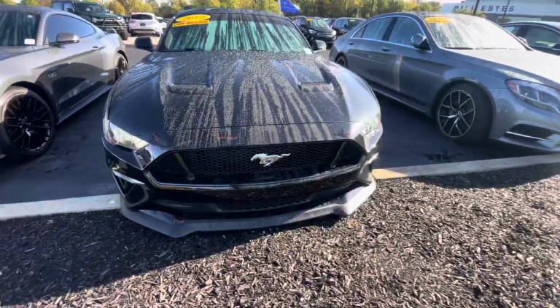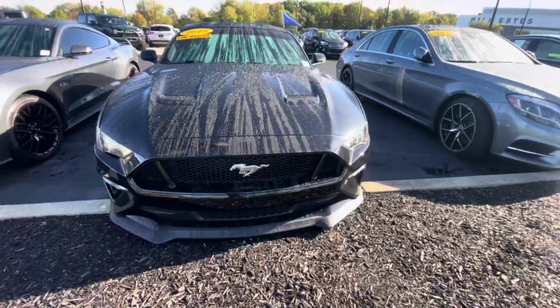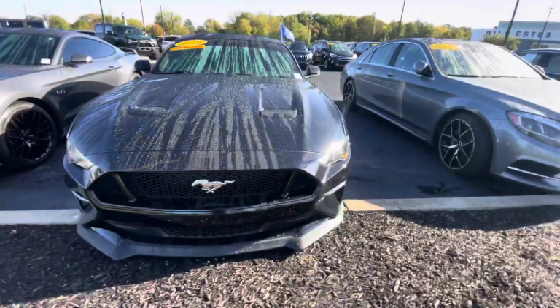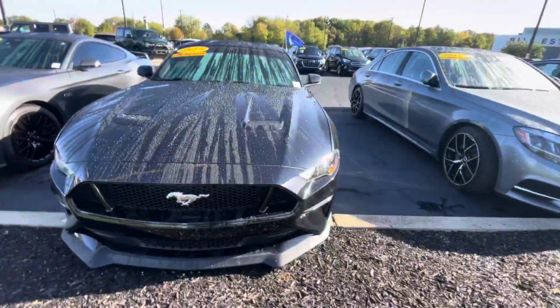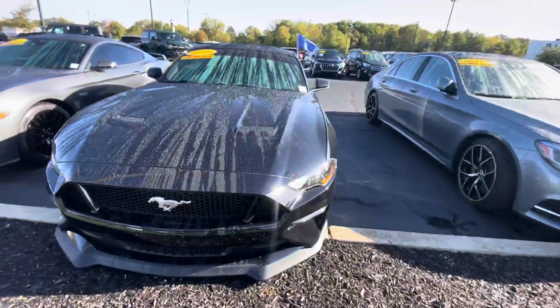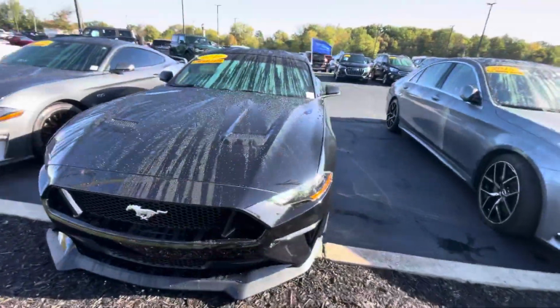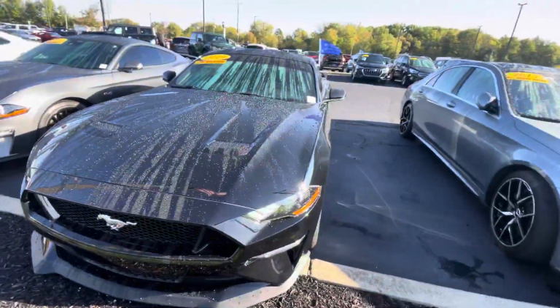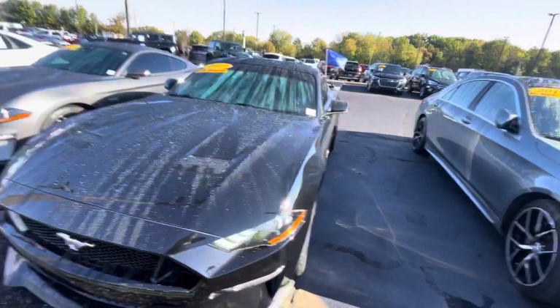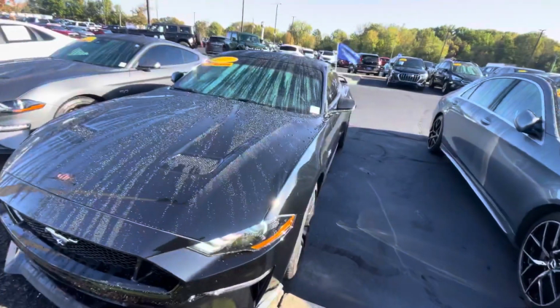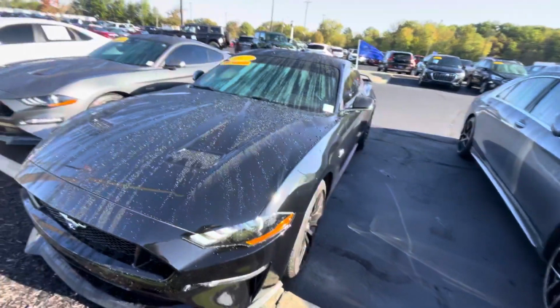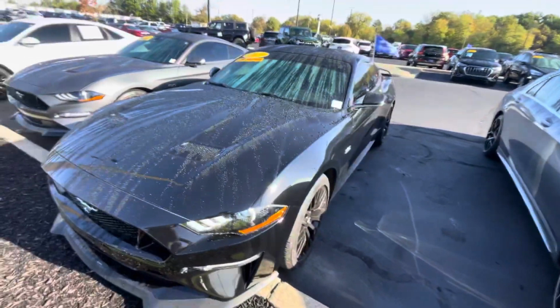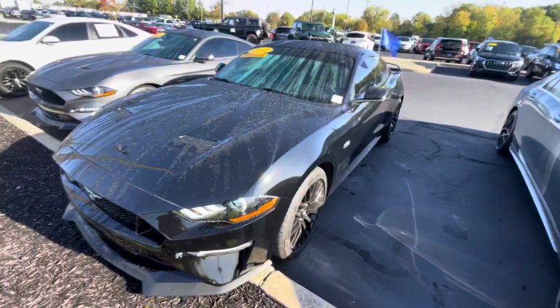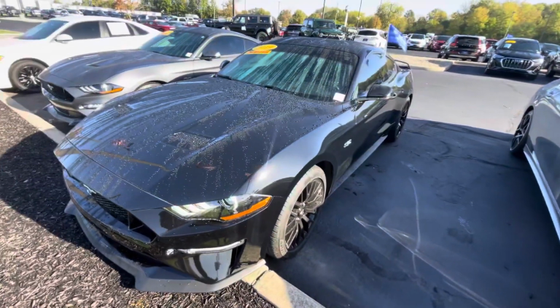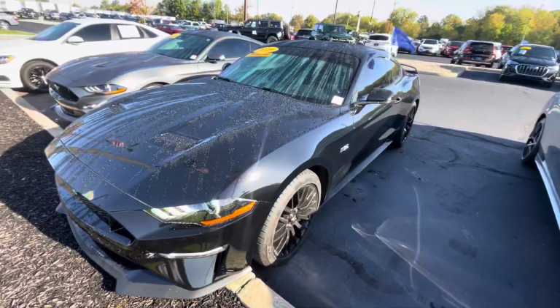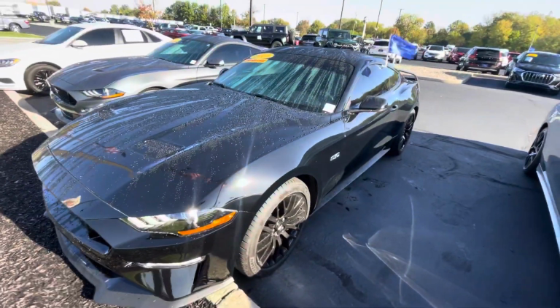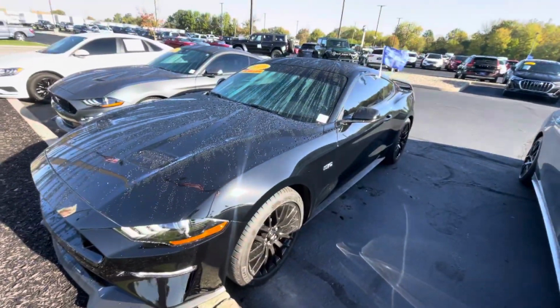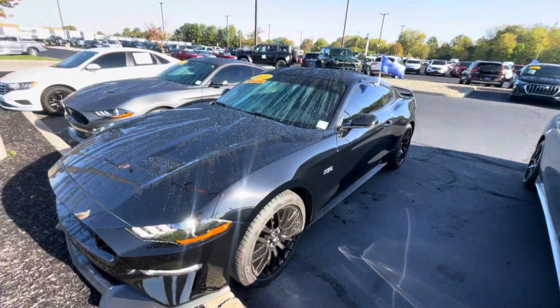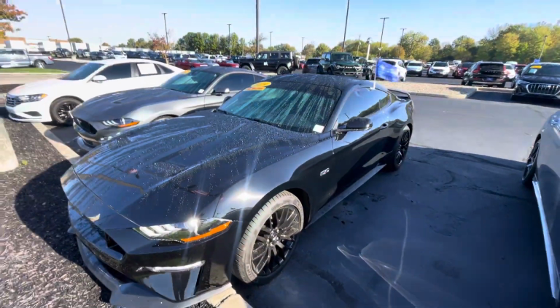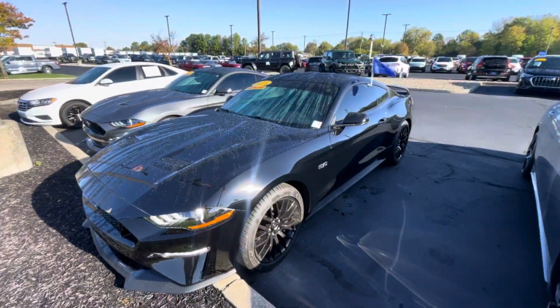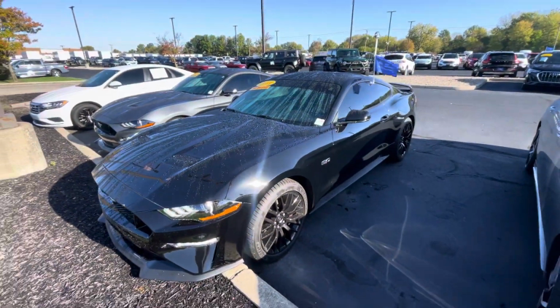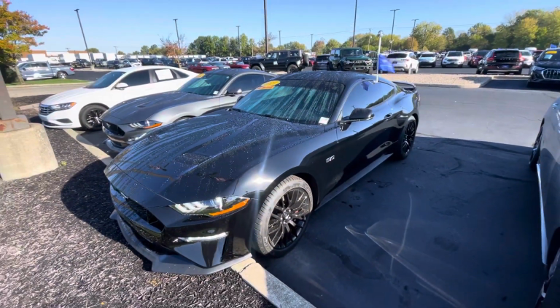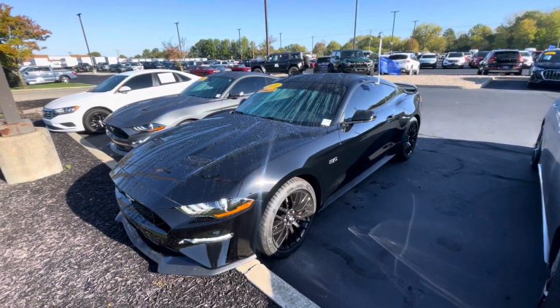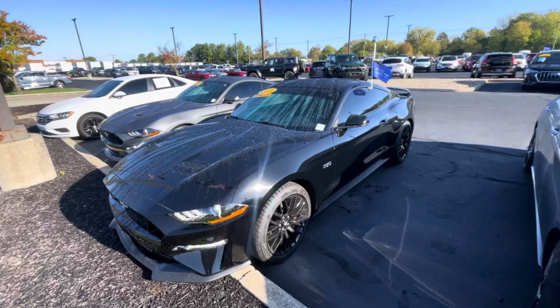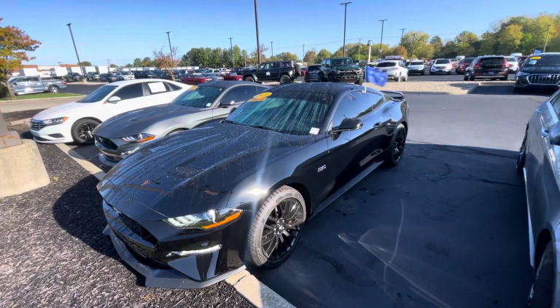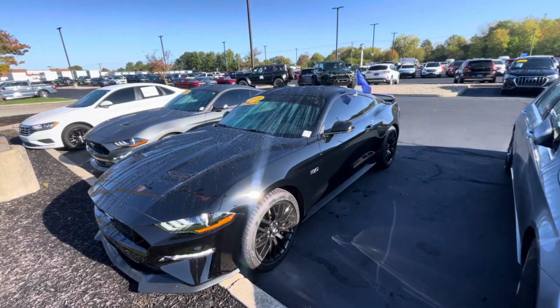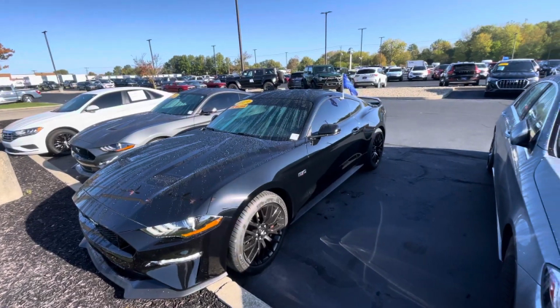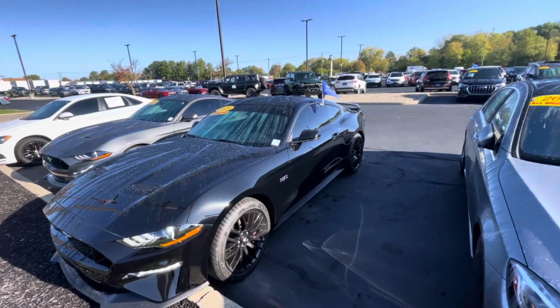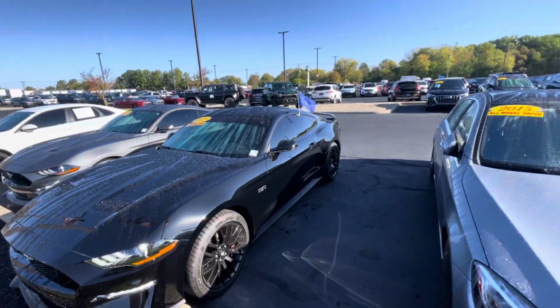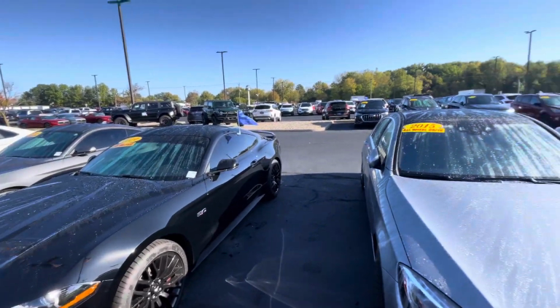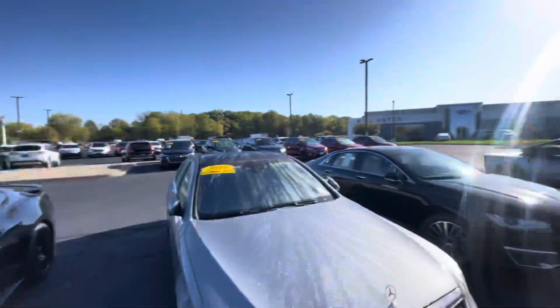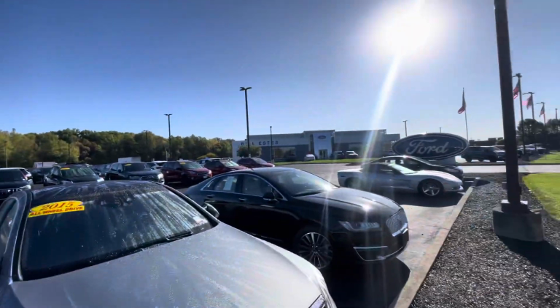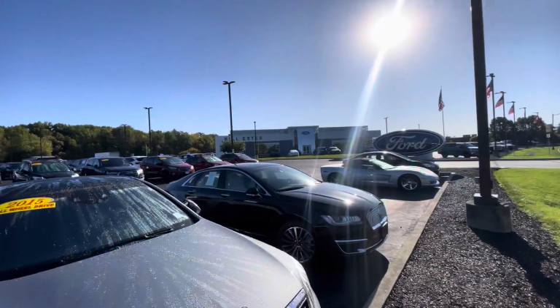If you have any questions about this vehicle, I could take it on a test drive. Please feel free to give me a call. My direct line is 317-858-6930. And again, this is Zach over here at Bill Estes Ford.